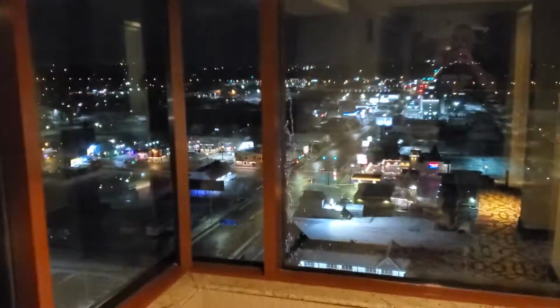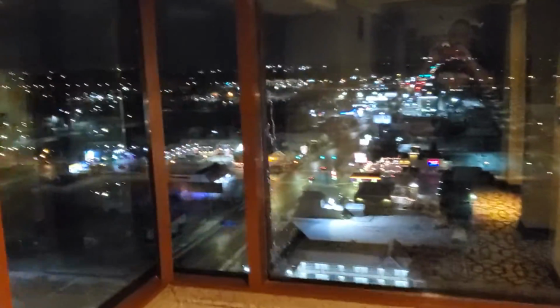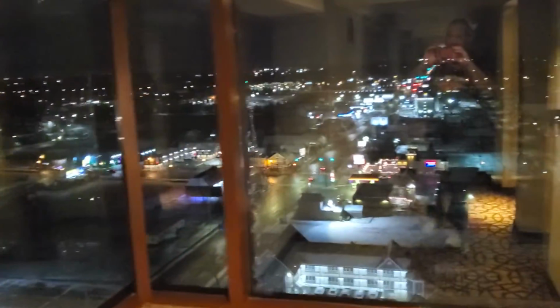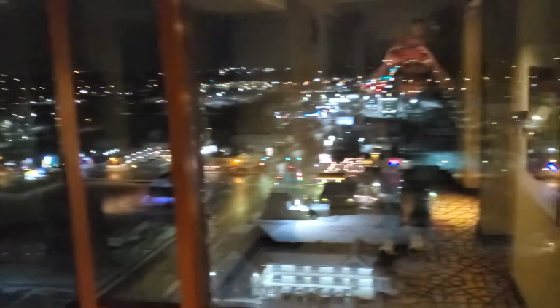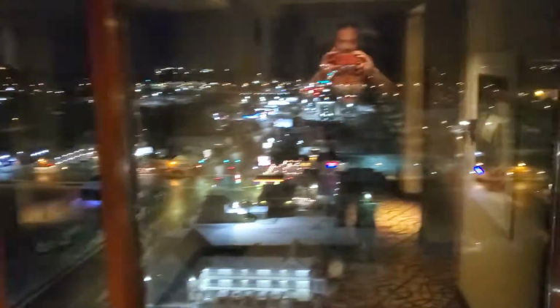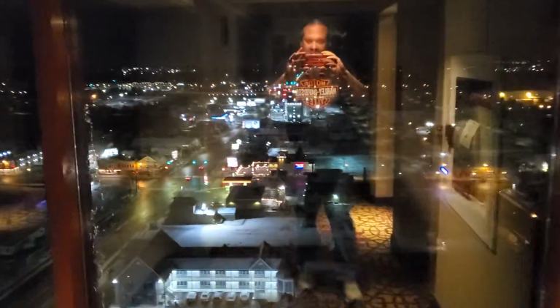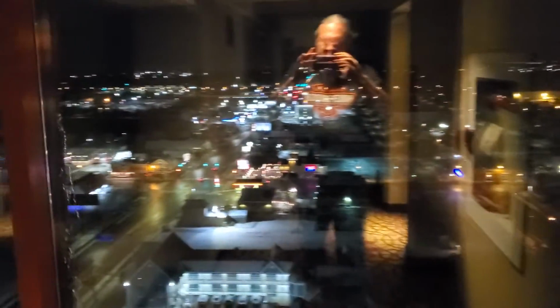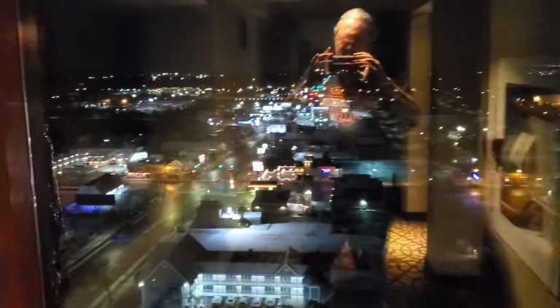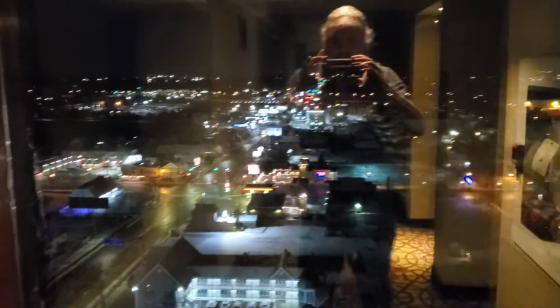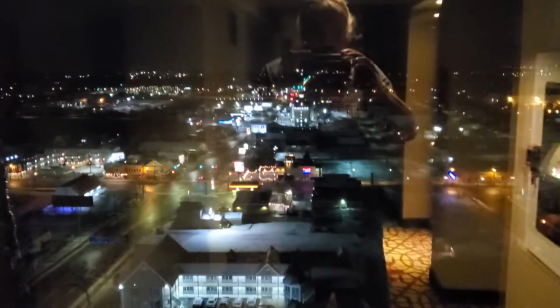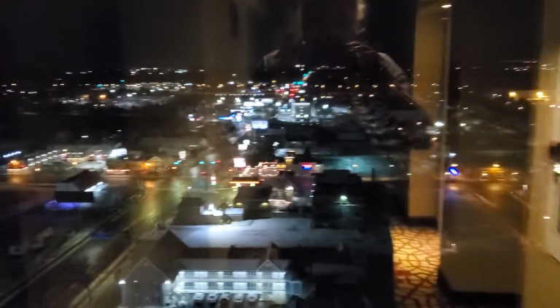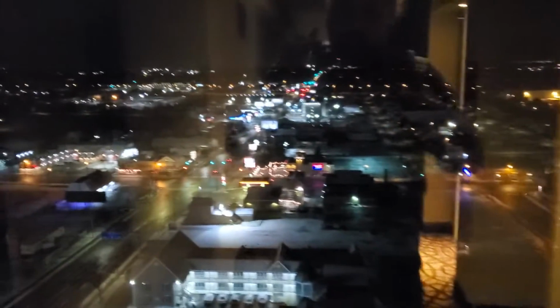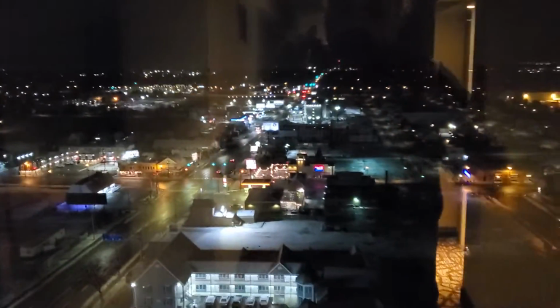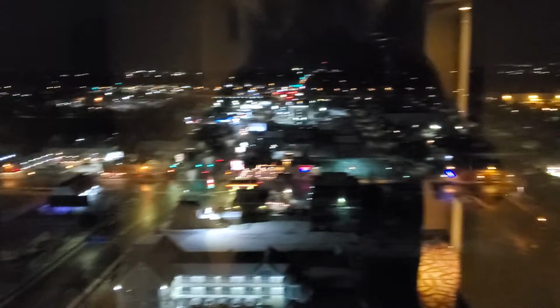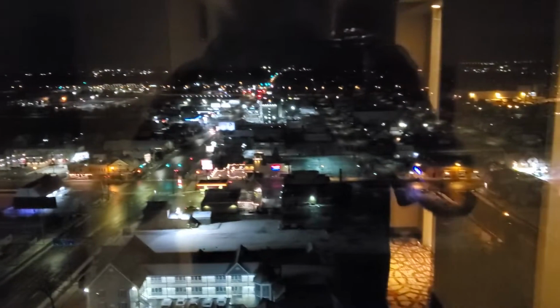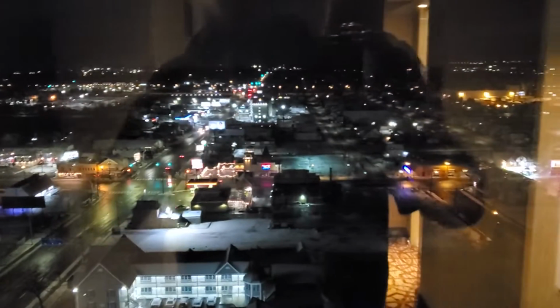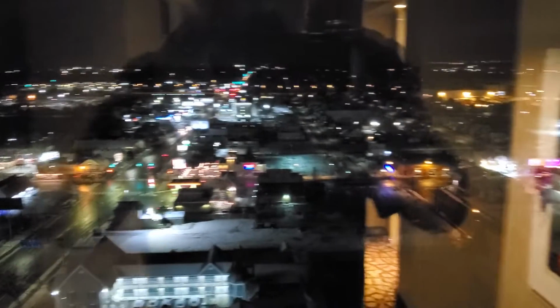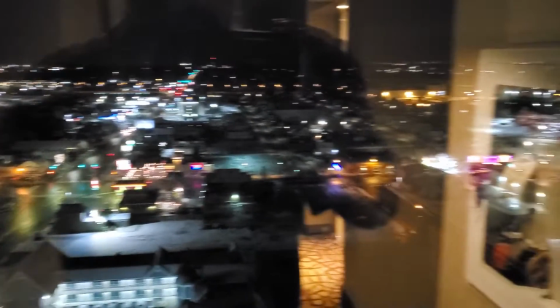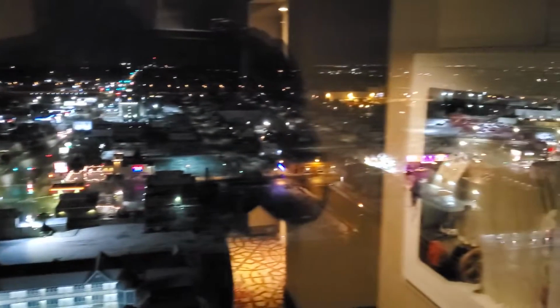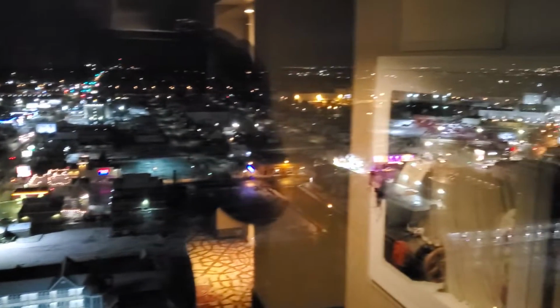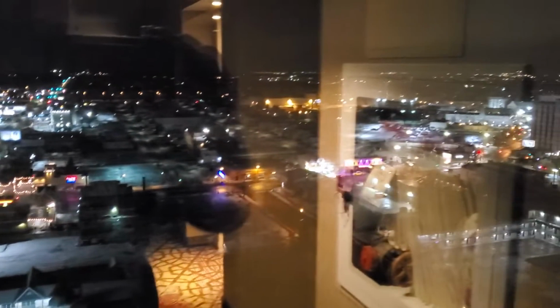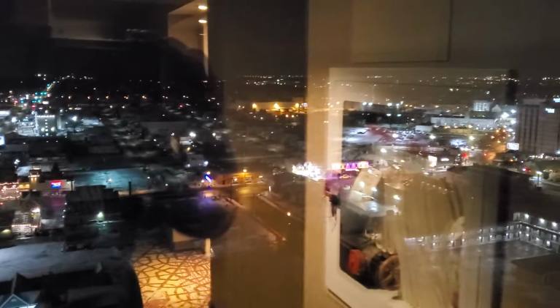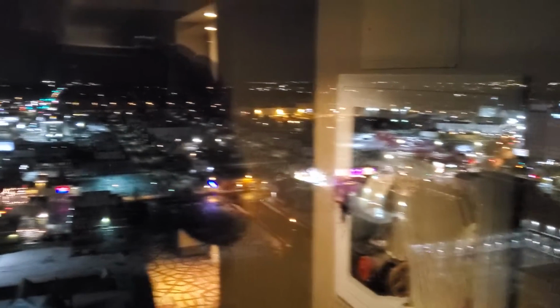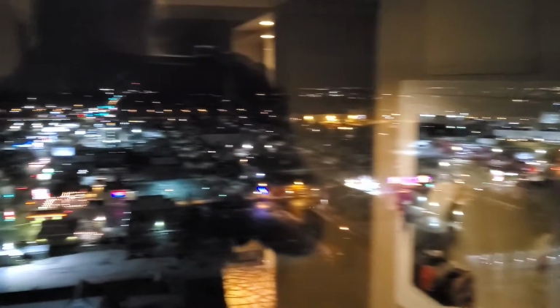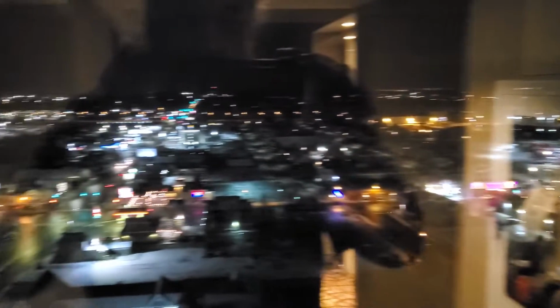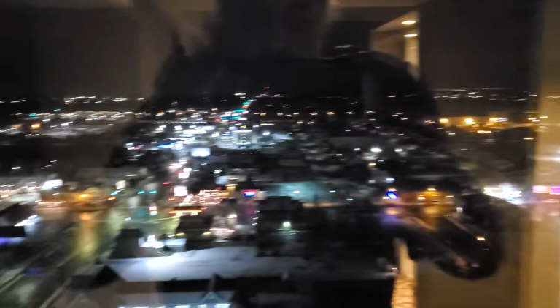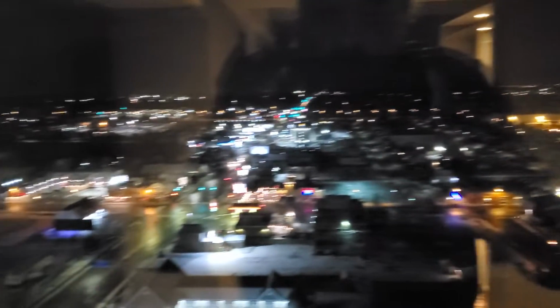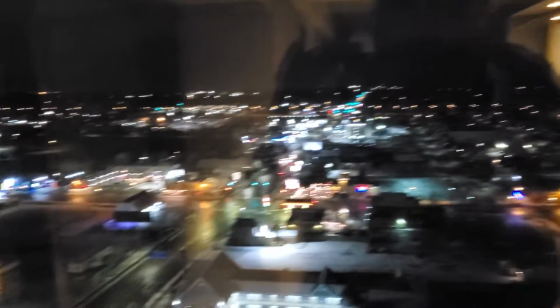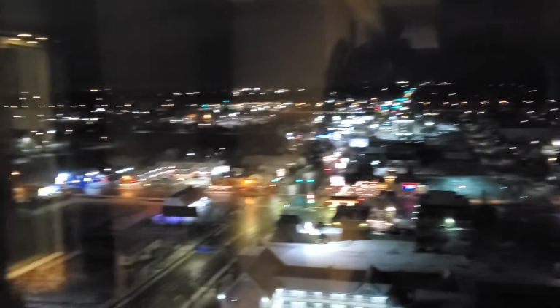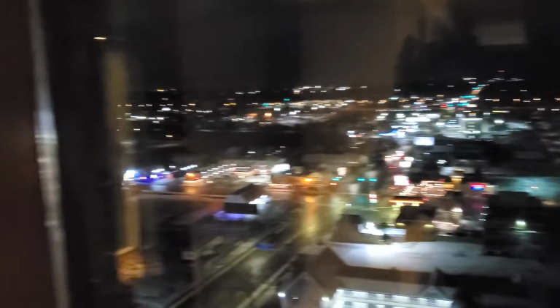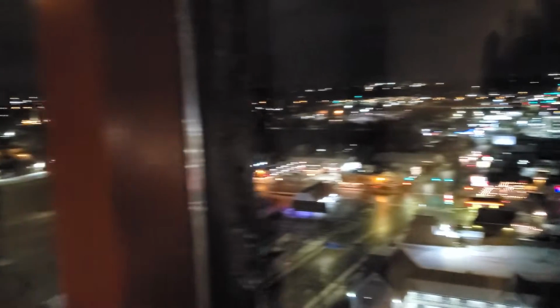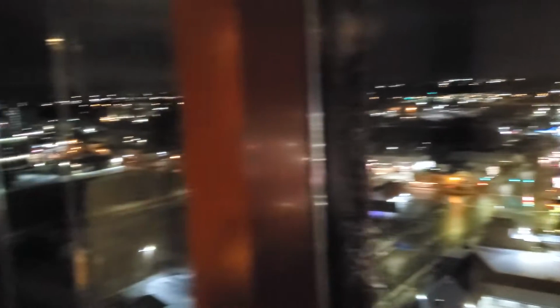Here we are at the Doubletree Niagara Falls. We've got a corner suite, and this is at the end of the hallway.